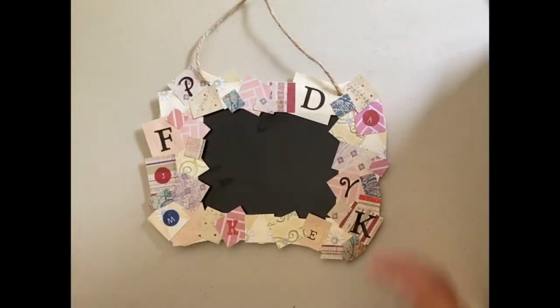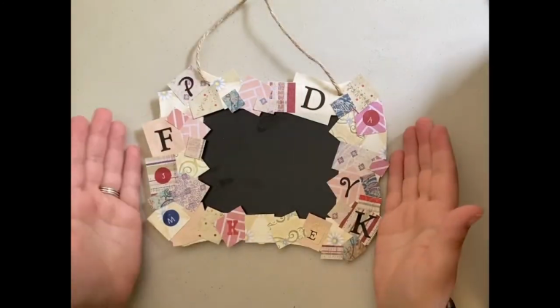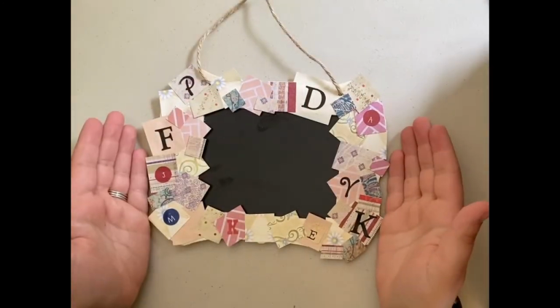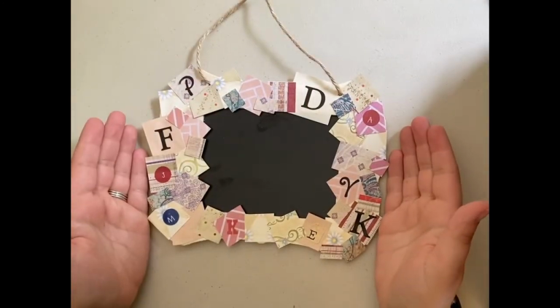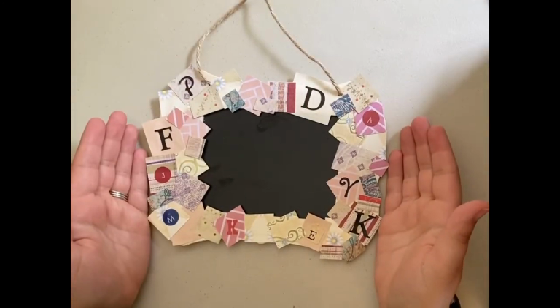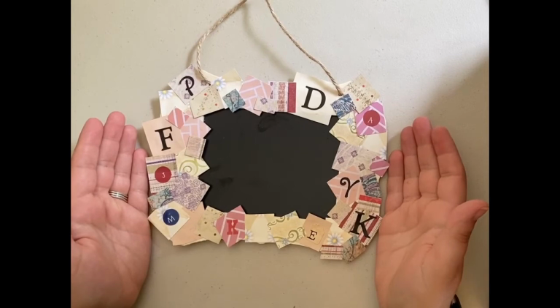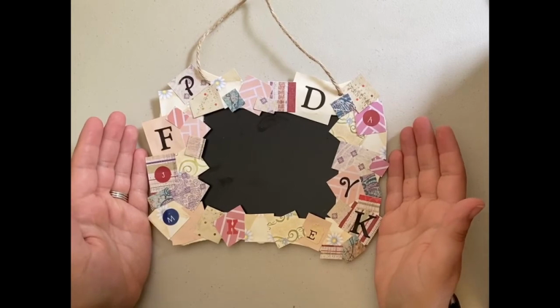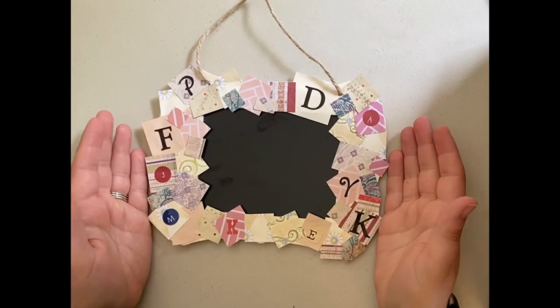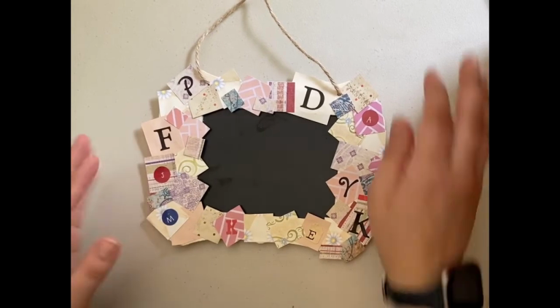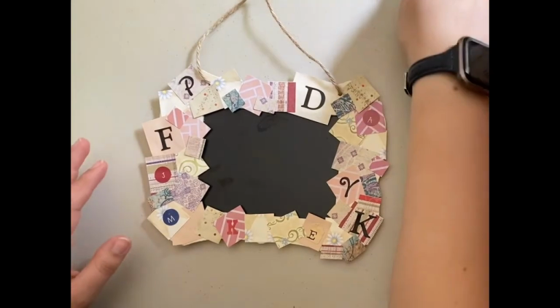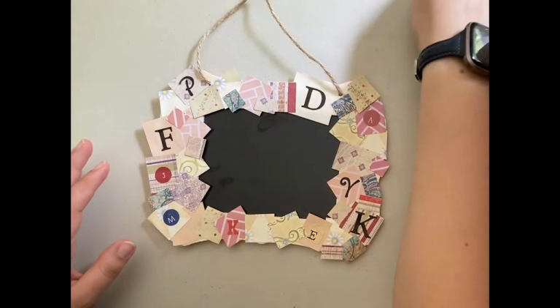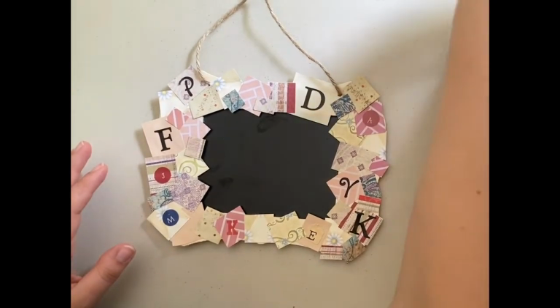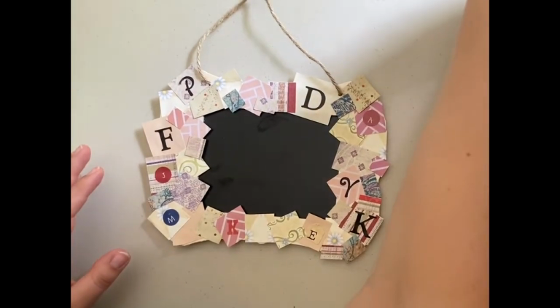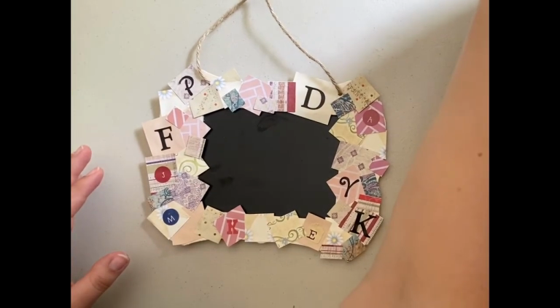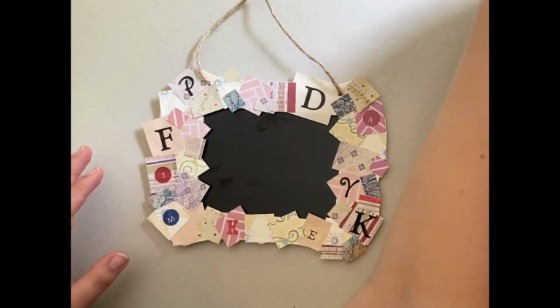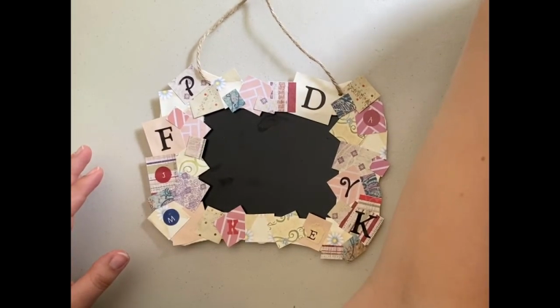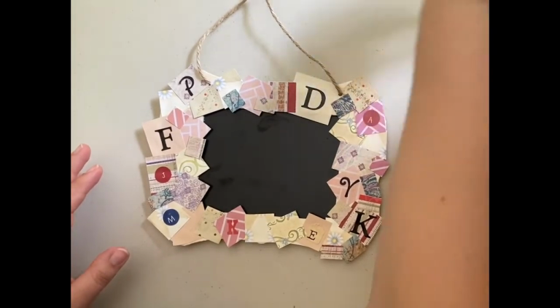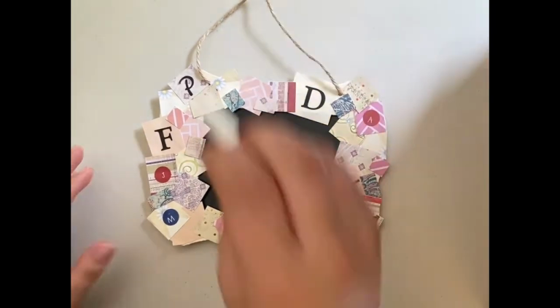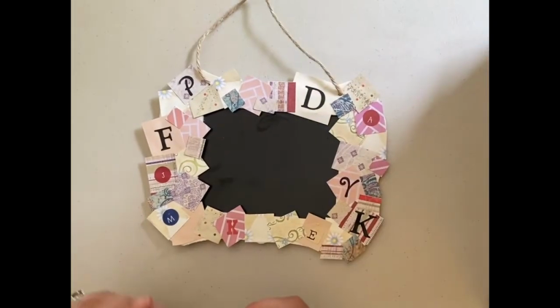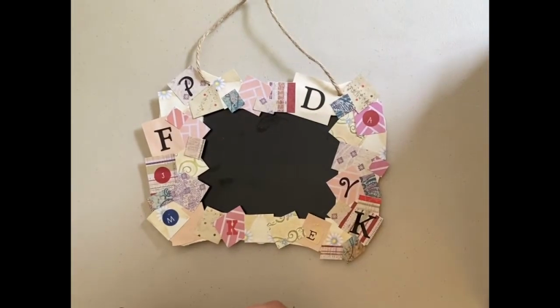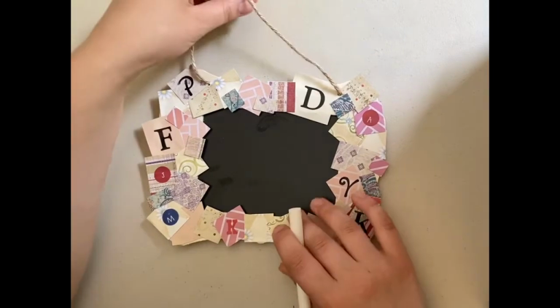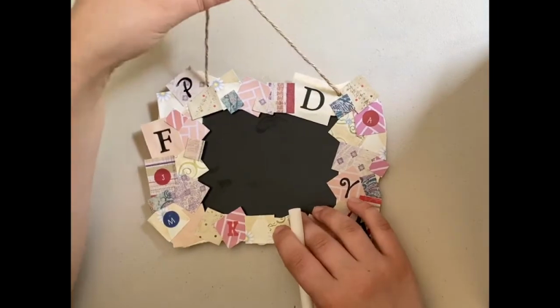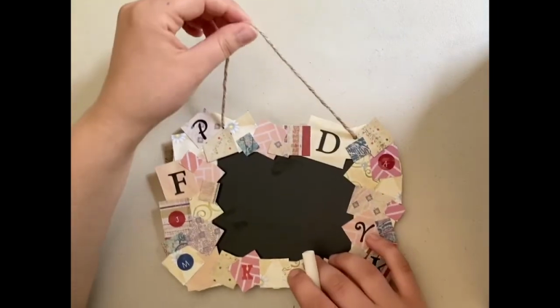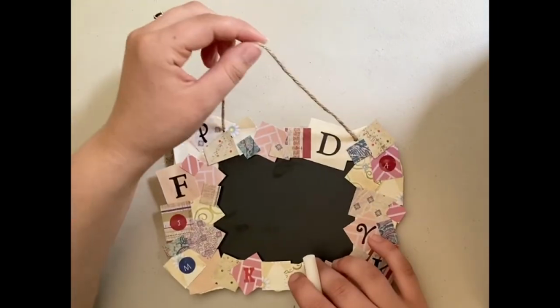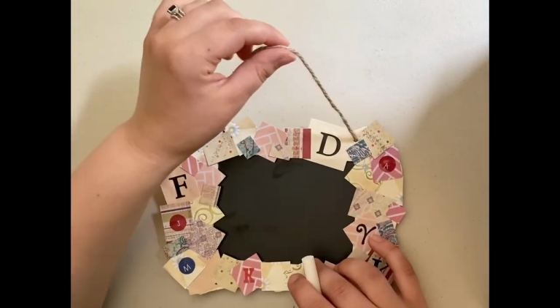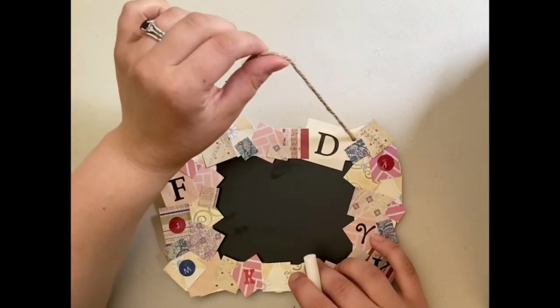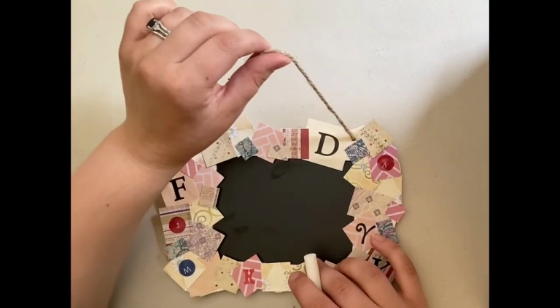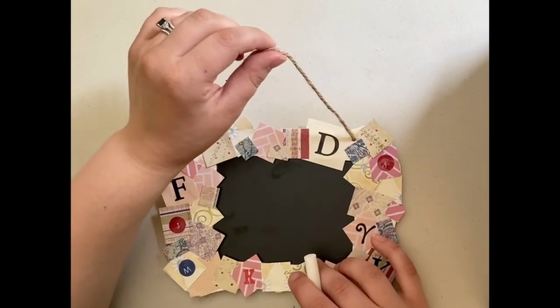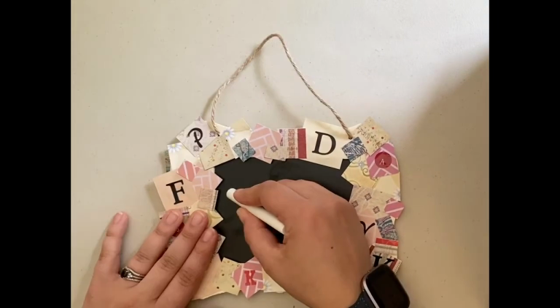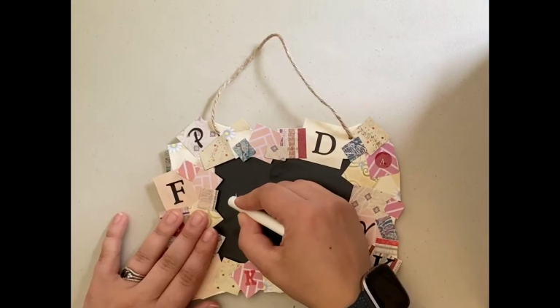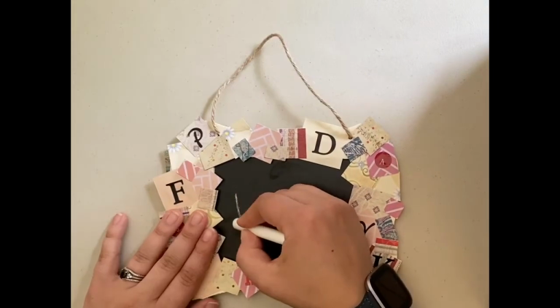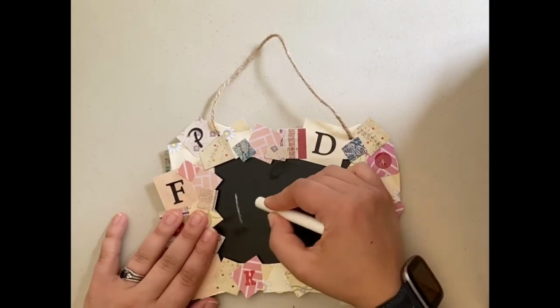So now you've got your very own Matilda set chalkboard. This is where your chalk comes in. If you want to grab a piece and start making it your own, you've got this little string so that you can hang it up somewhere. You can just write on the chalkboard.